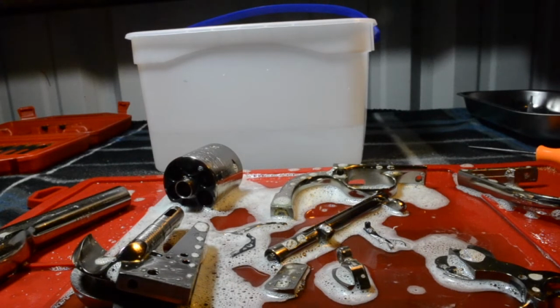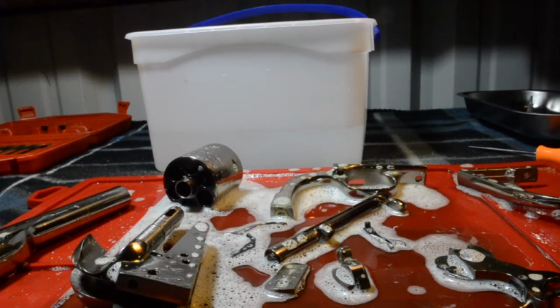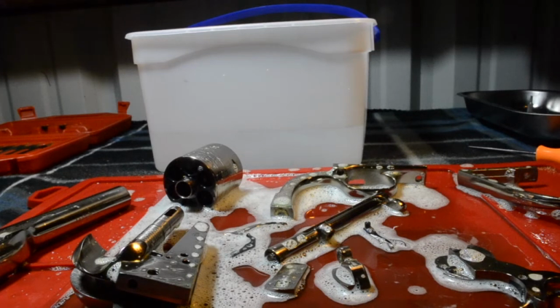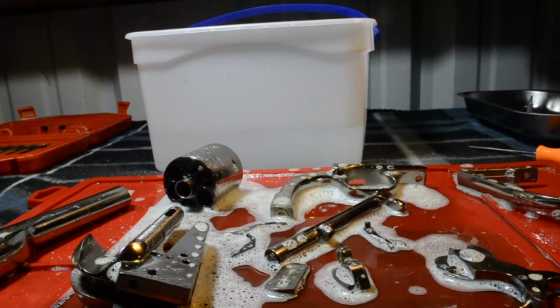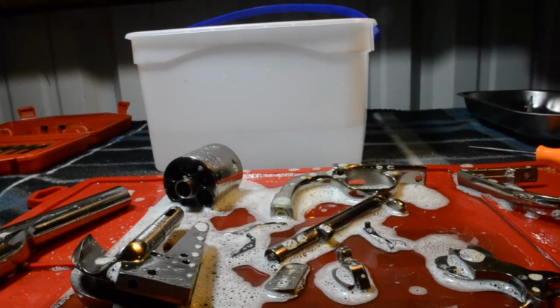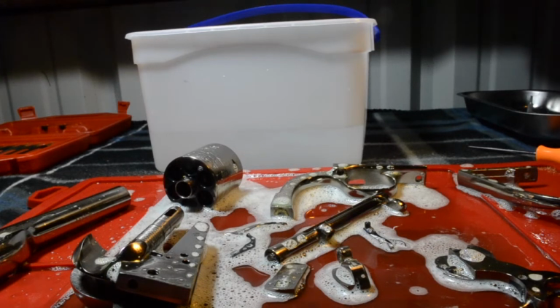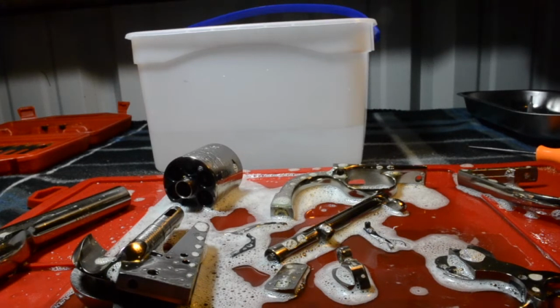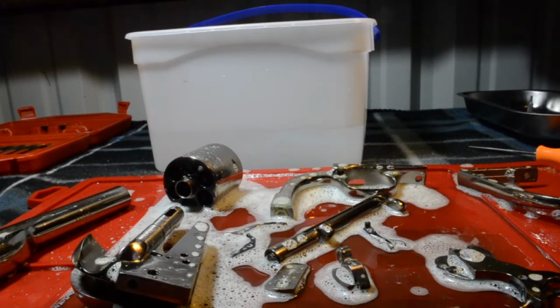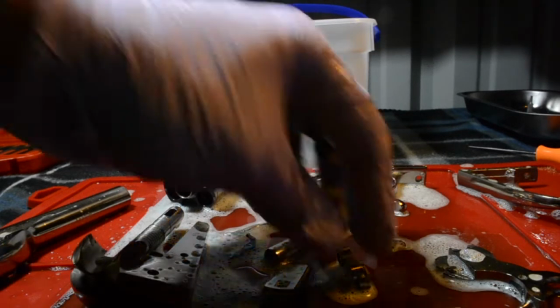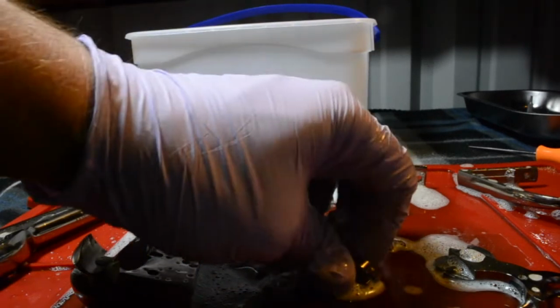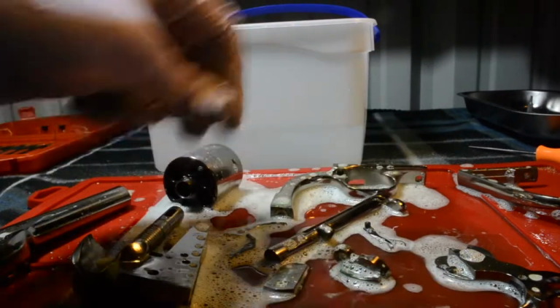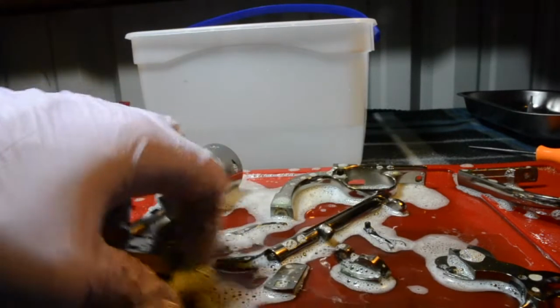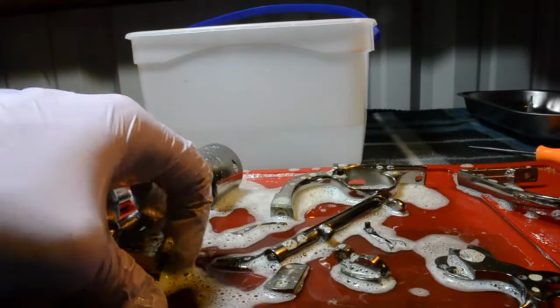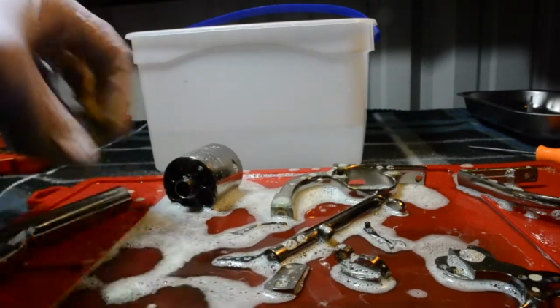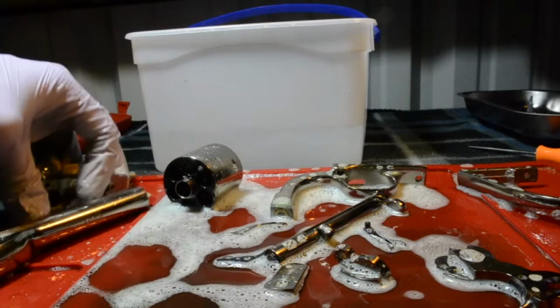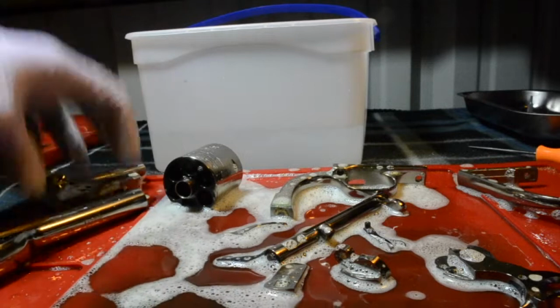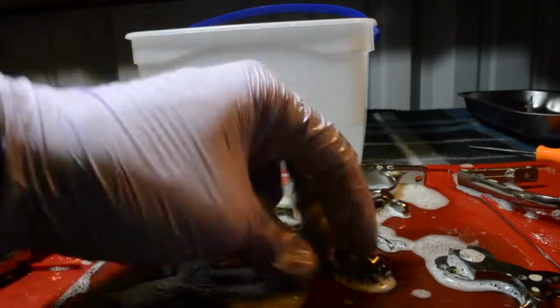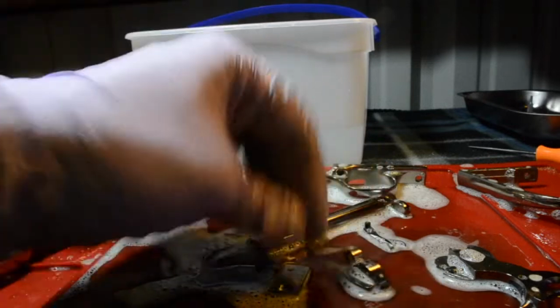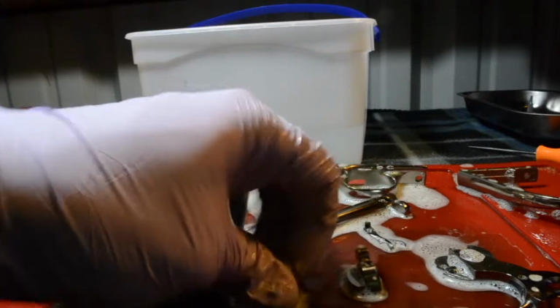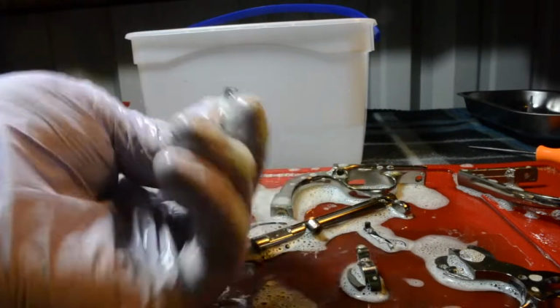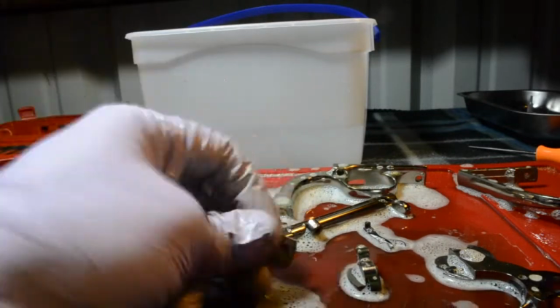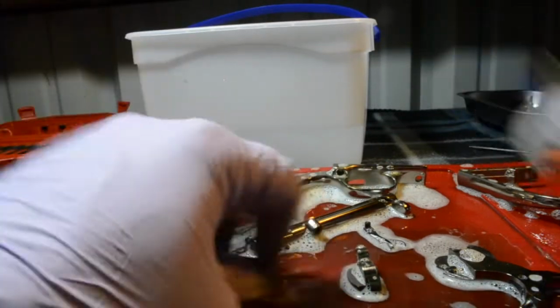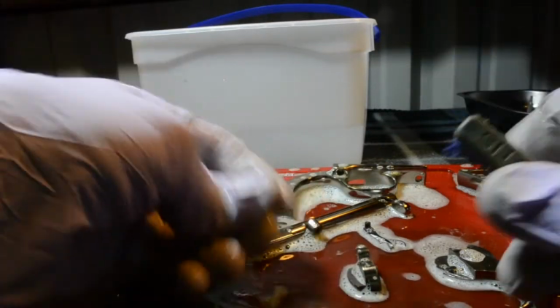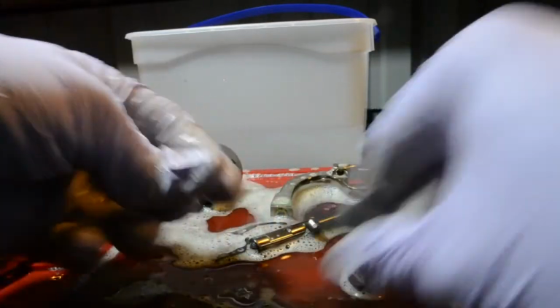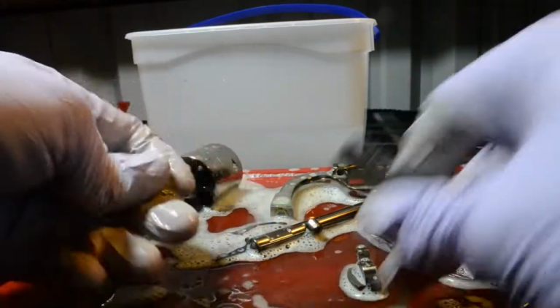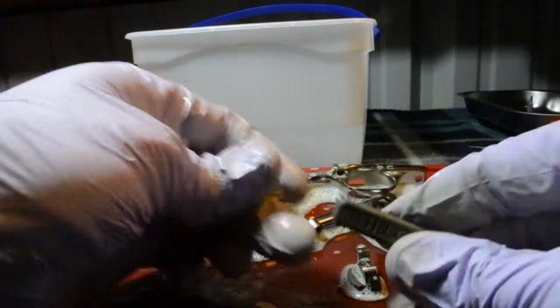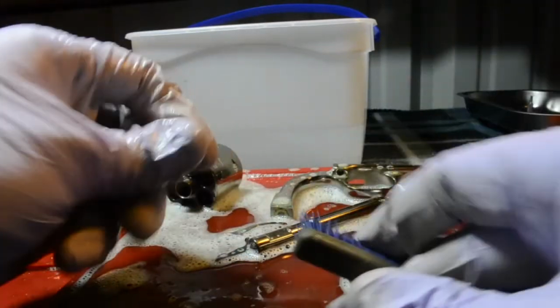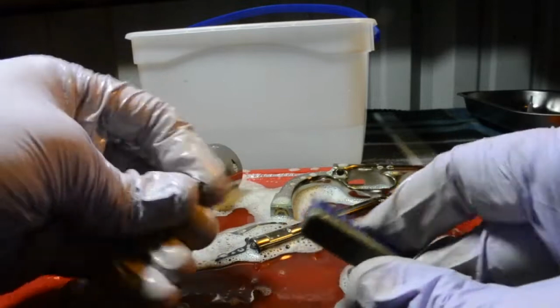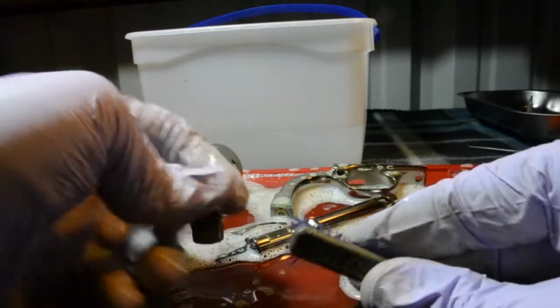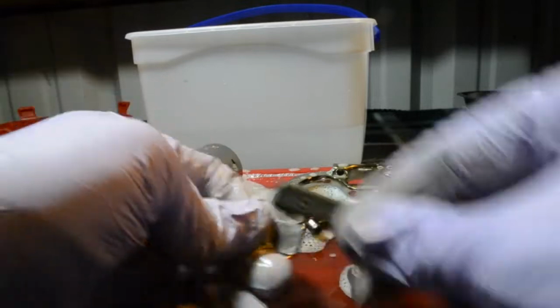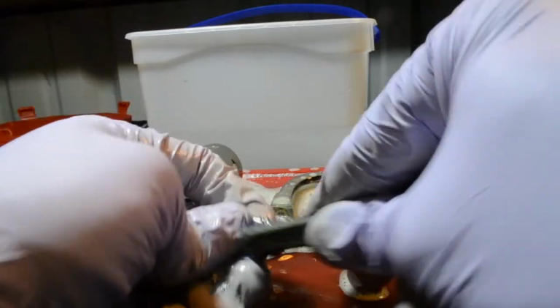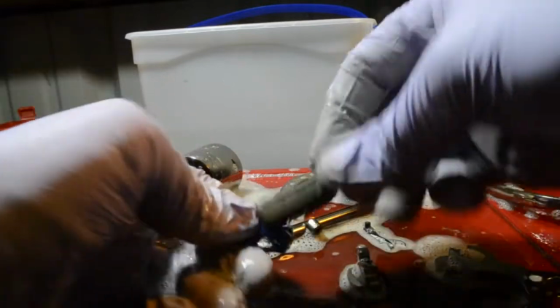When I'm done with Simple Green, I'm going to go ahead and basically just start scrubbing each piece. You can see that the Simple Green is removing a lot of the powder.